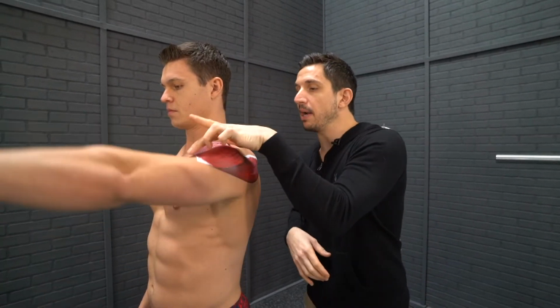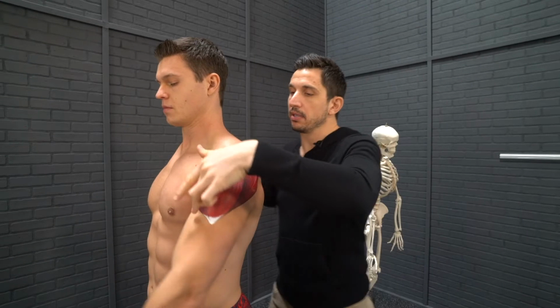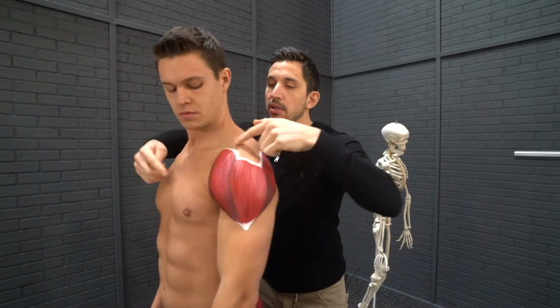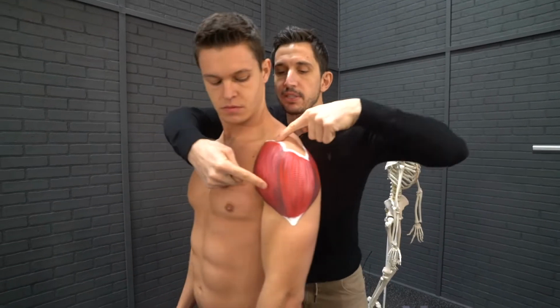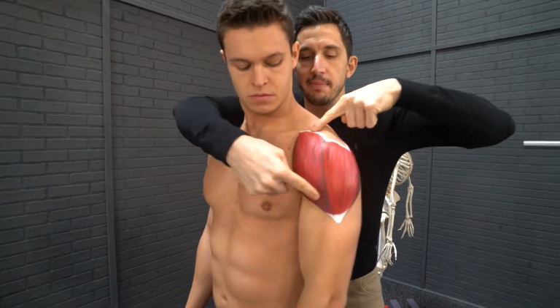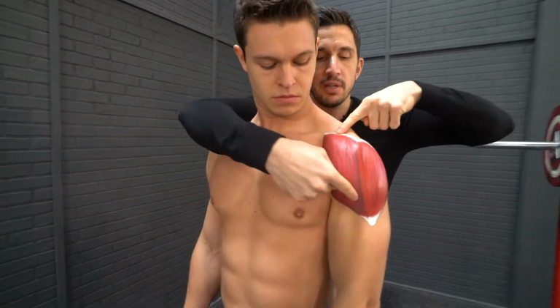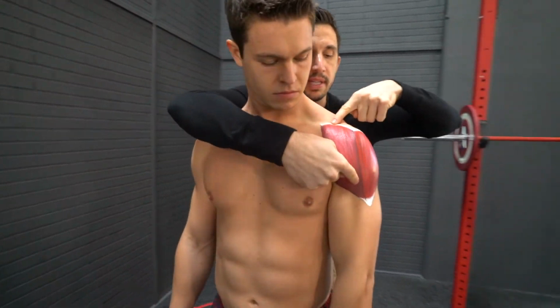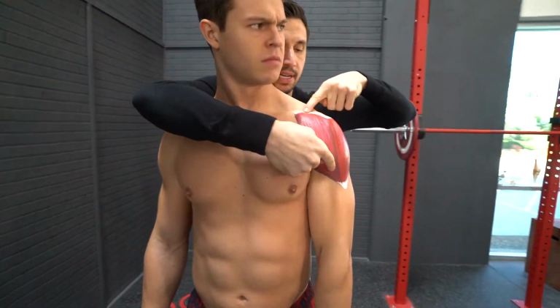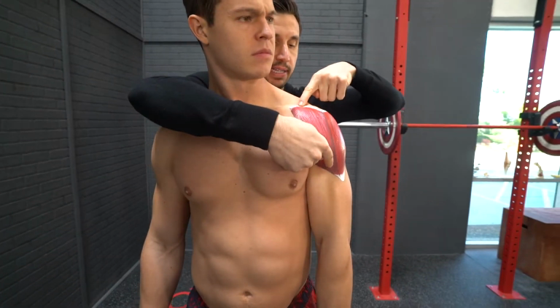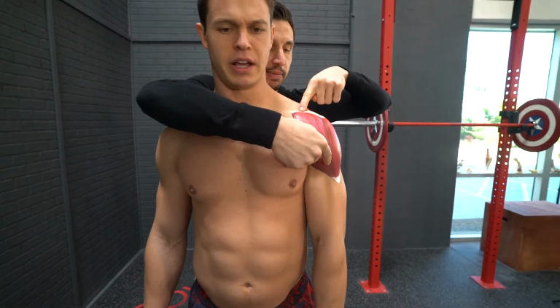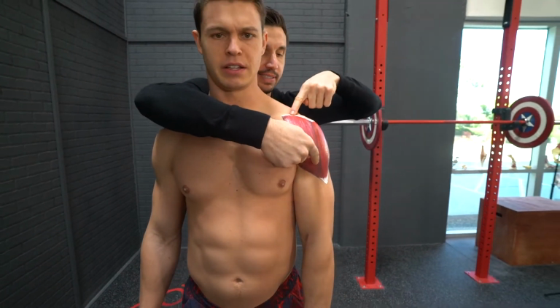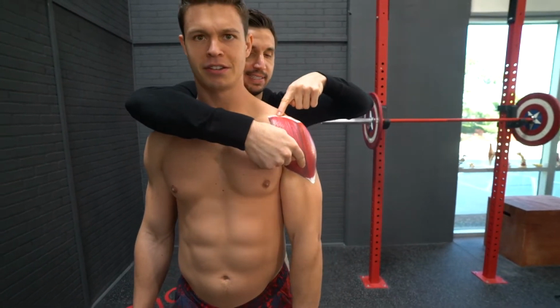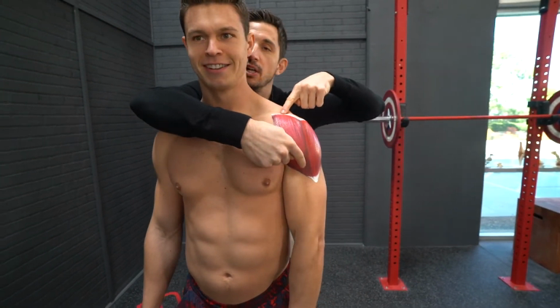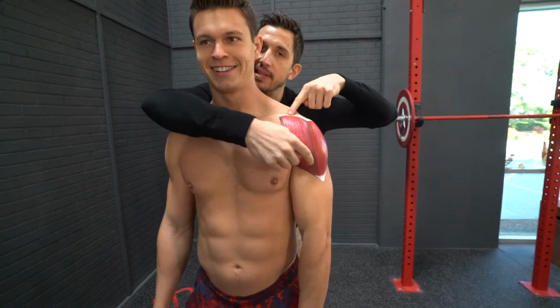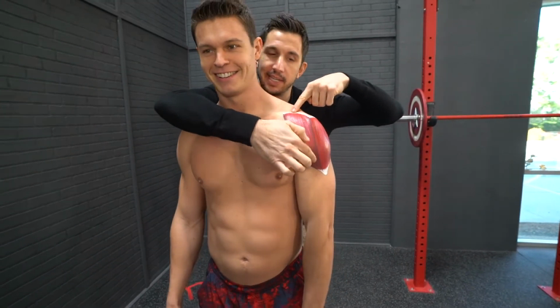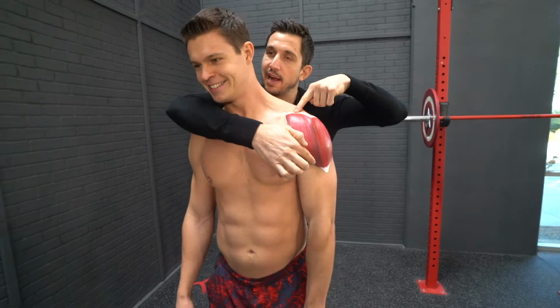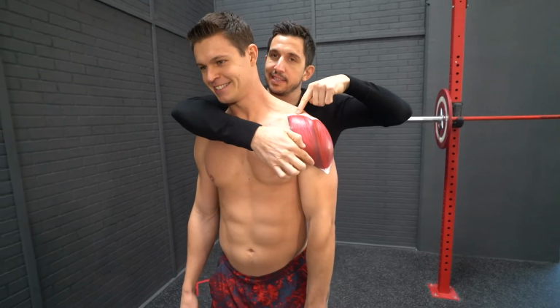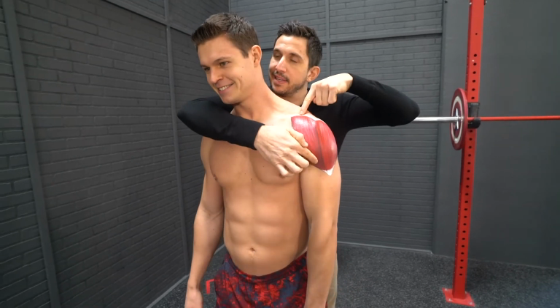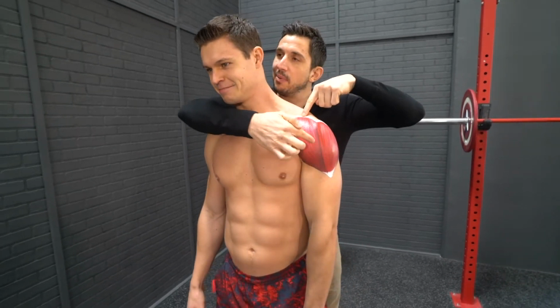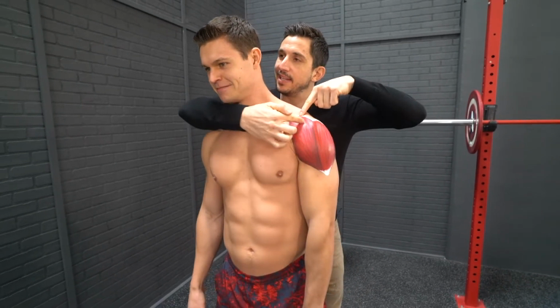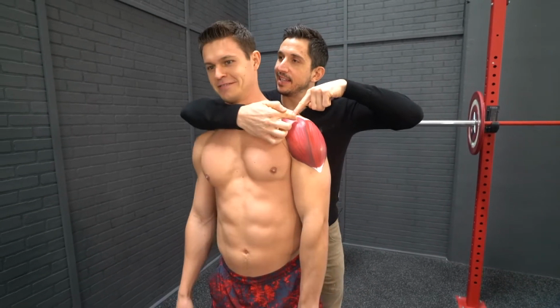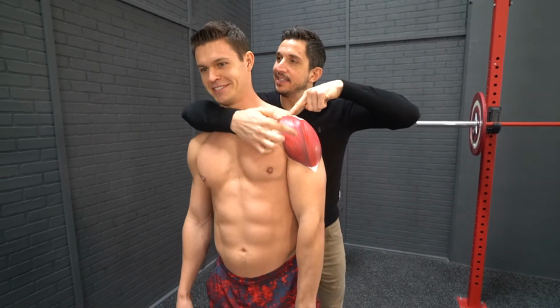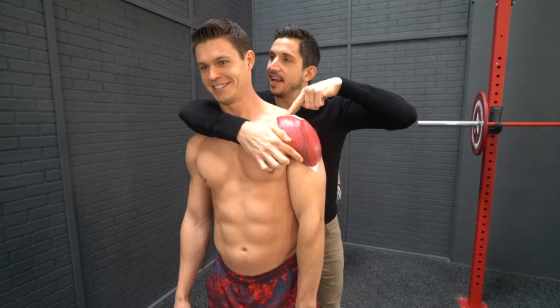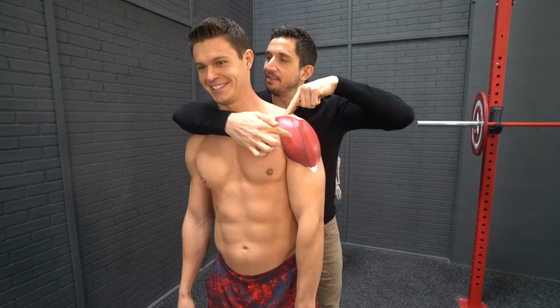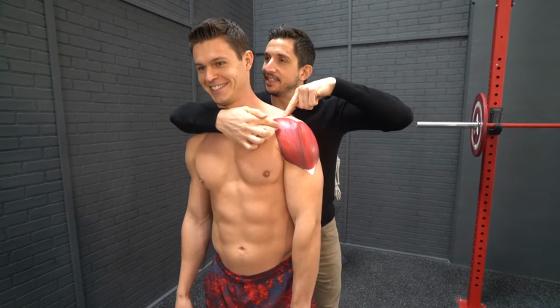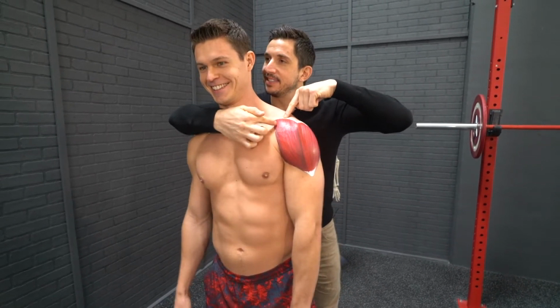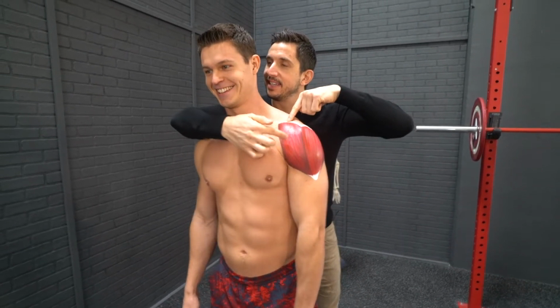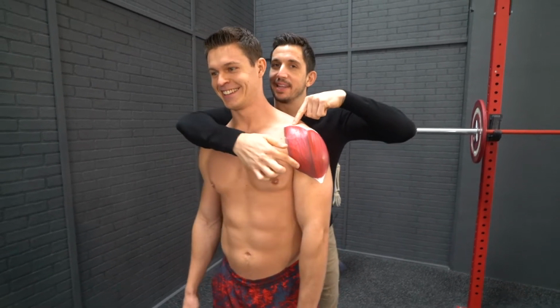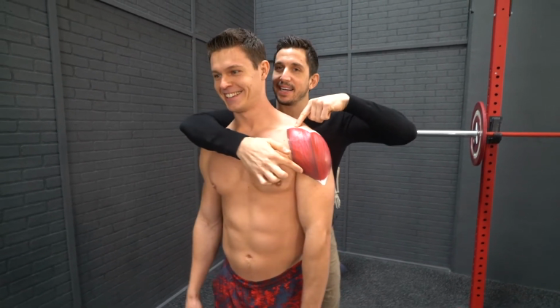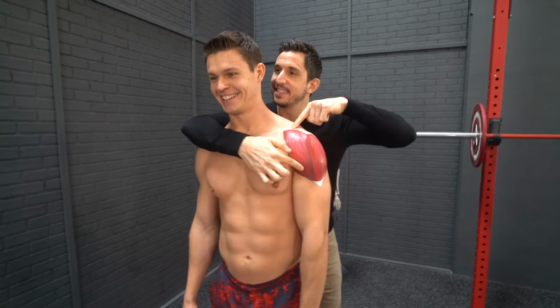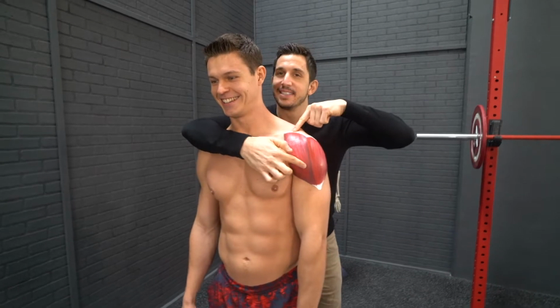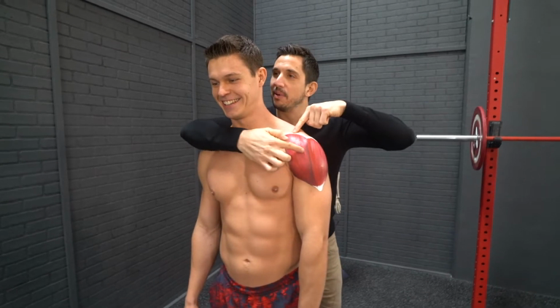See the fibers? Muscle fibers — what they do is they contract. They squeeze like this and it elevates, then relax. Squeeze.